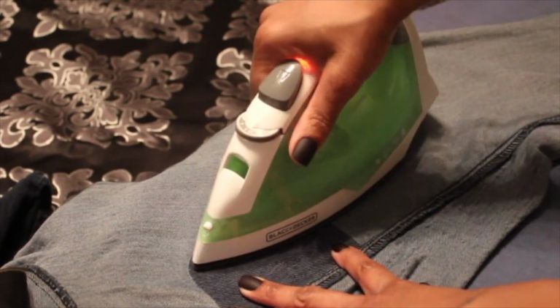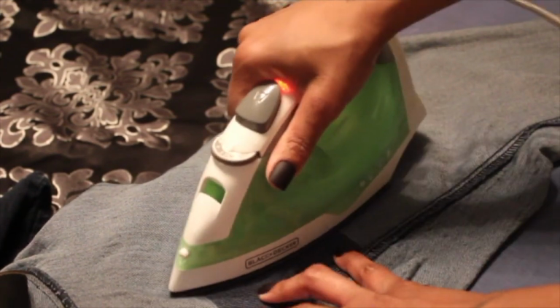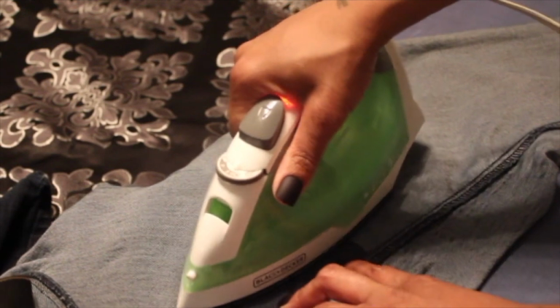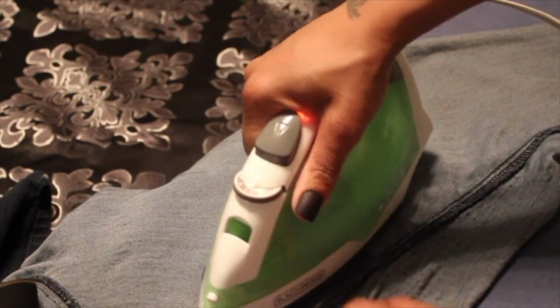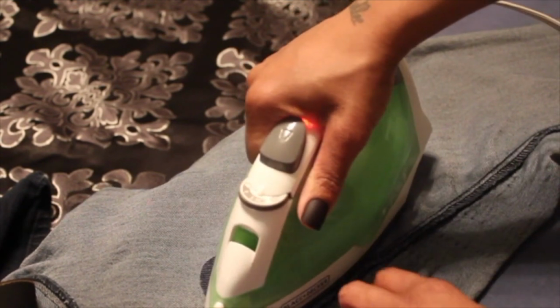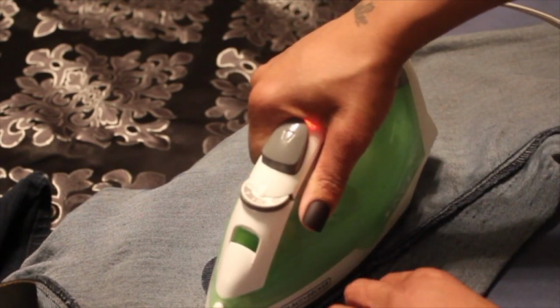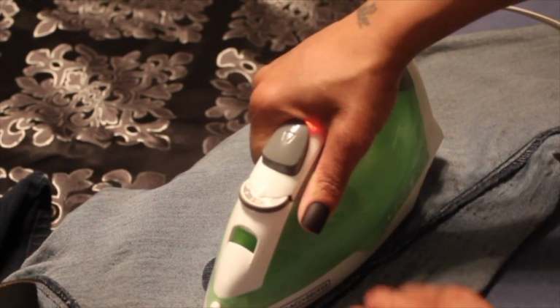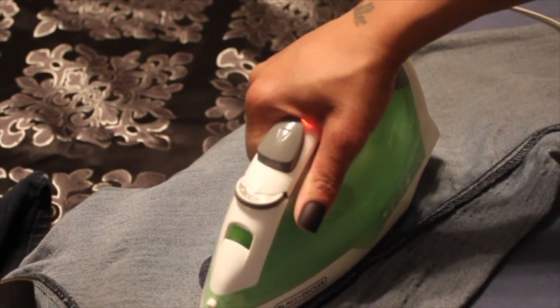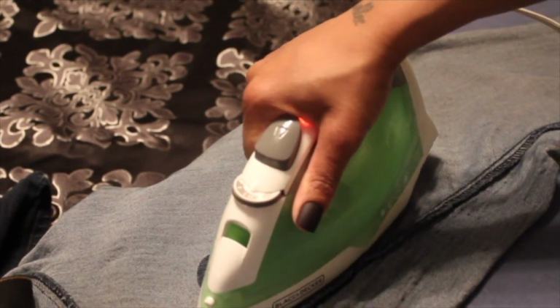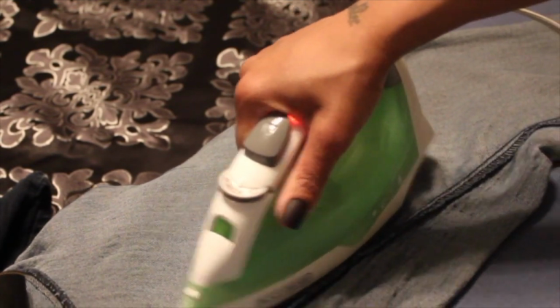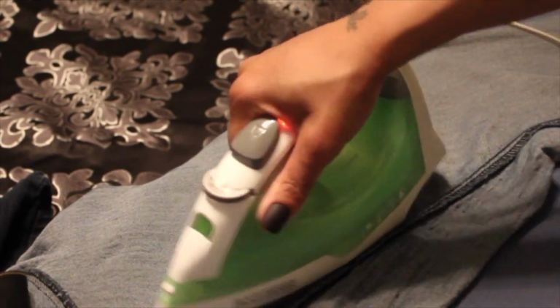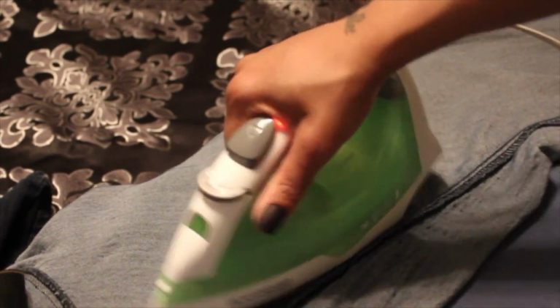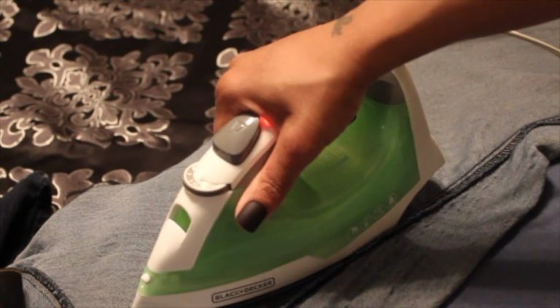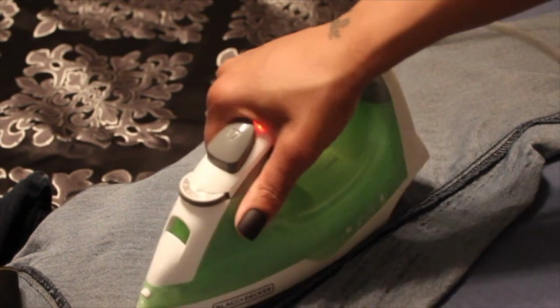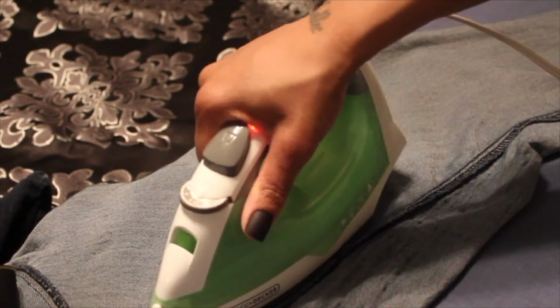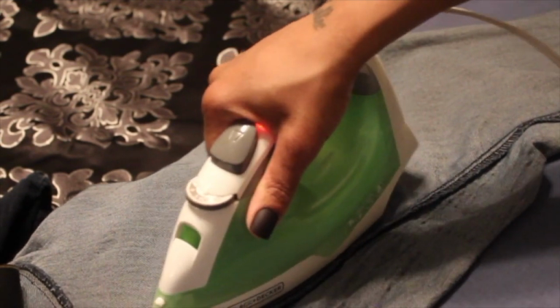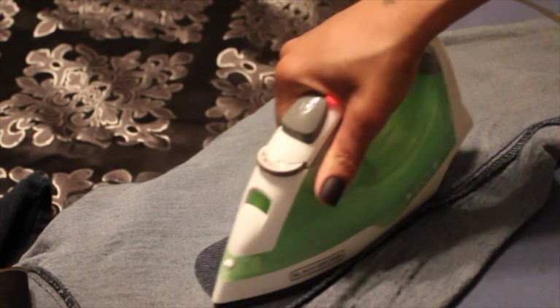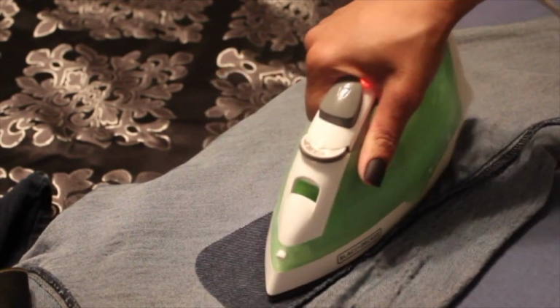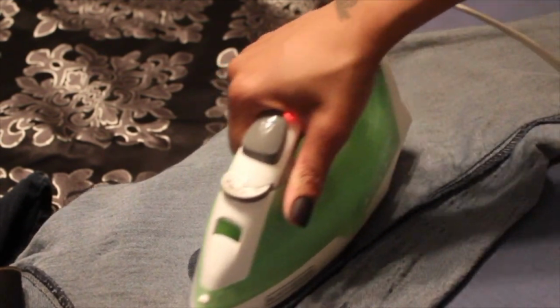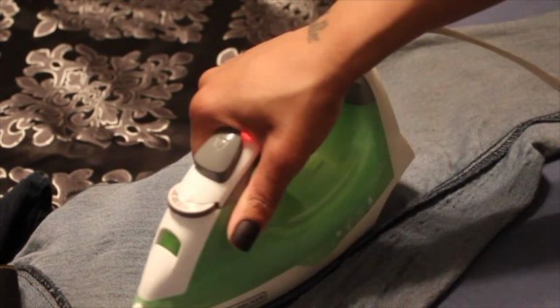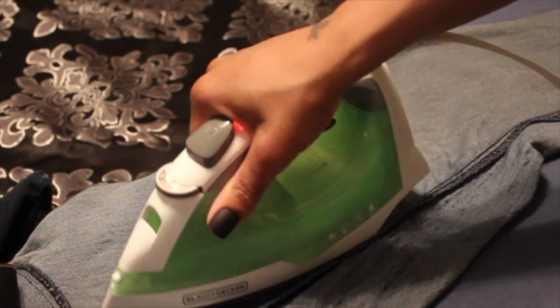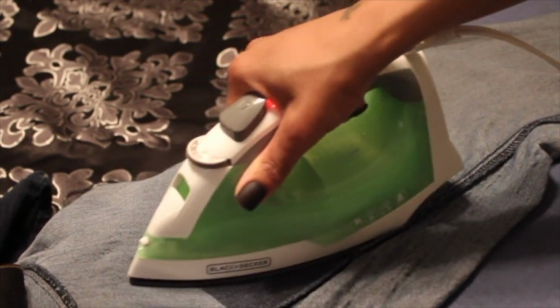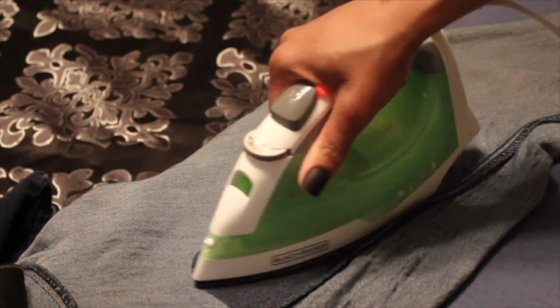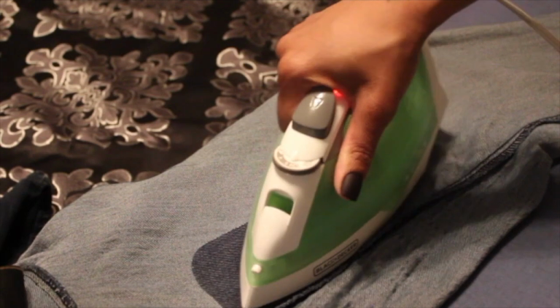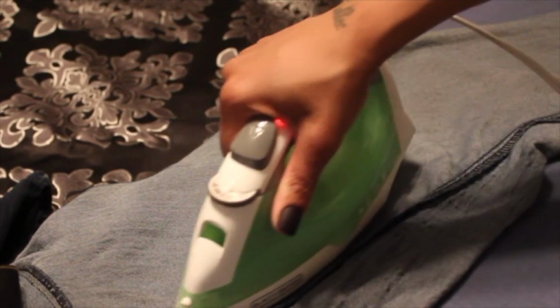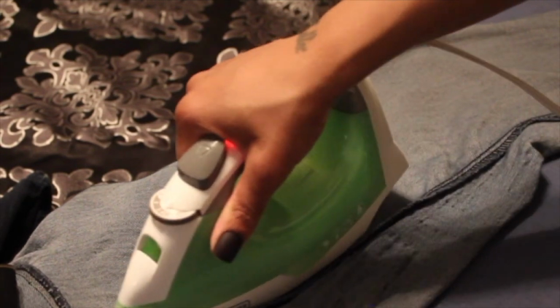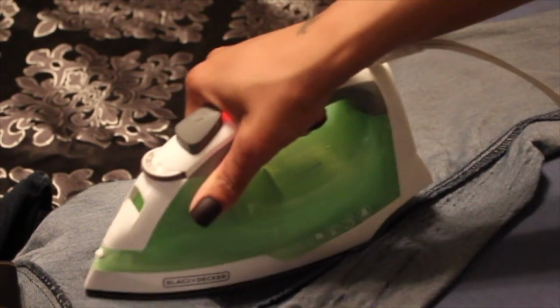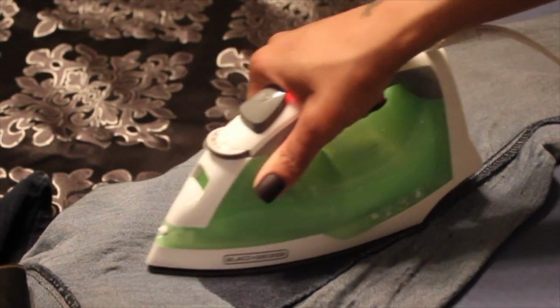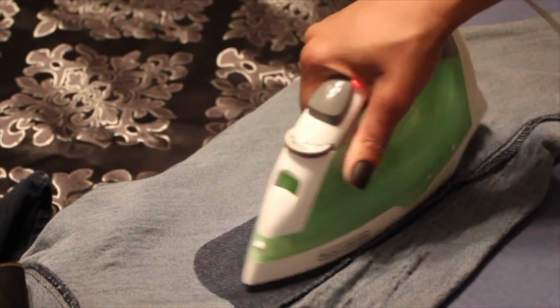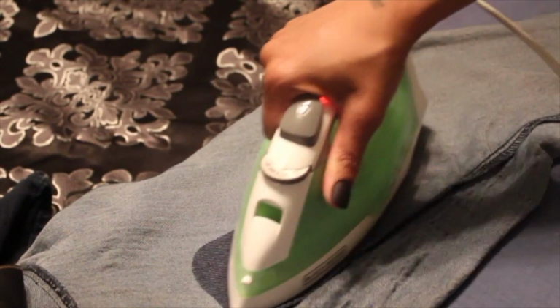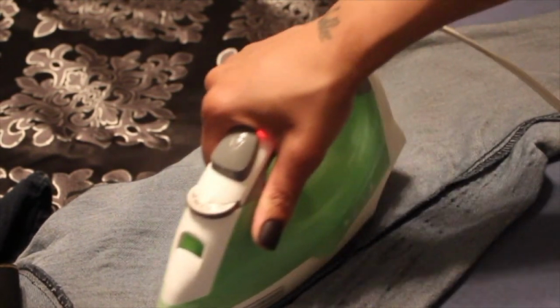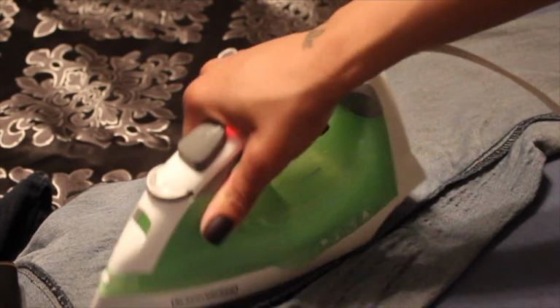I've got it measured and I'm gonna press this iron down like my life depends on it. I don't want this patch popping out in the middle of a work day or while I'm wearing these jeans. So I'm gonna seal all of the sides of this iron-on patch.